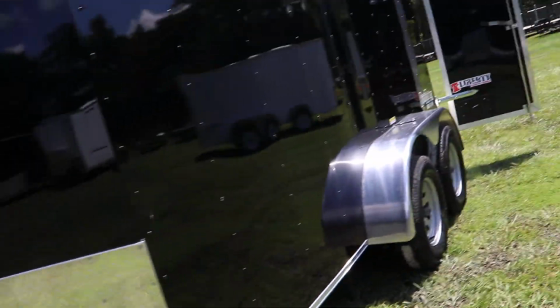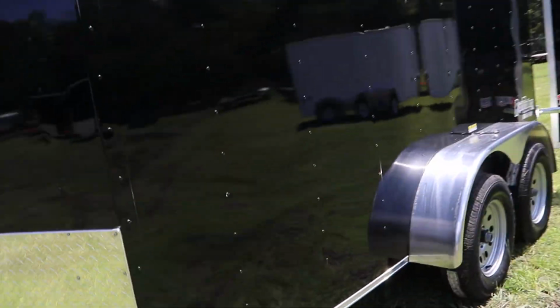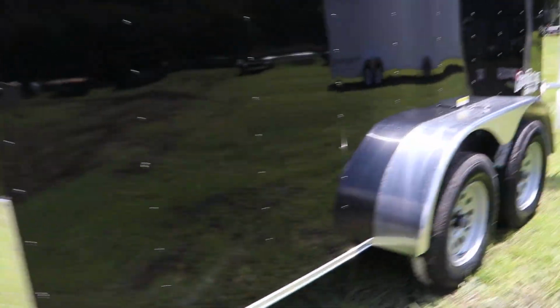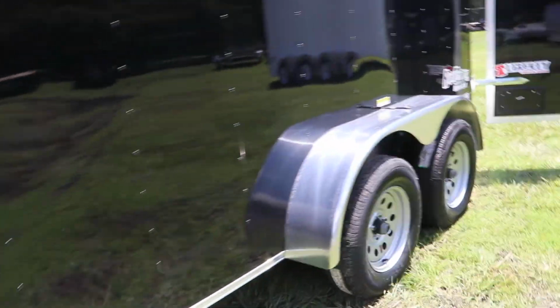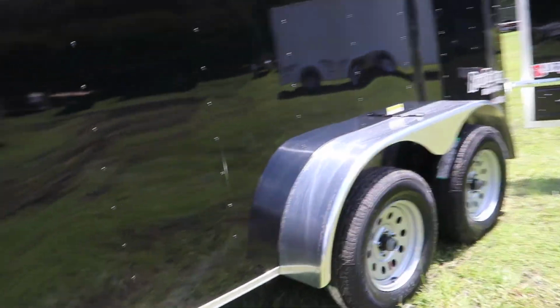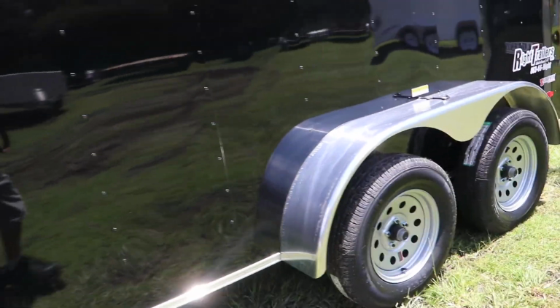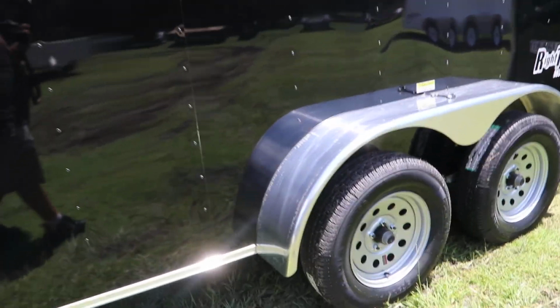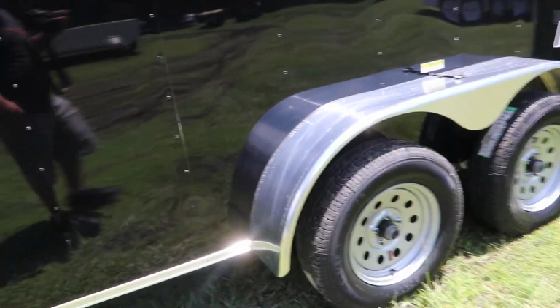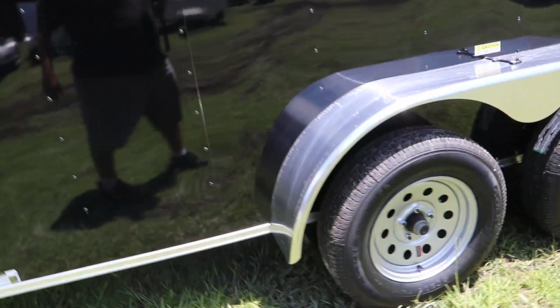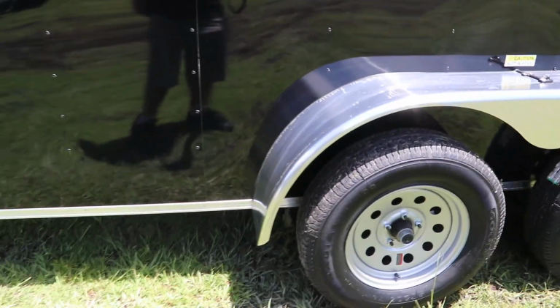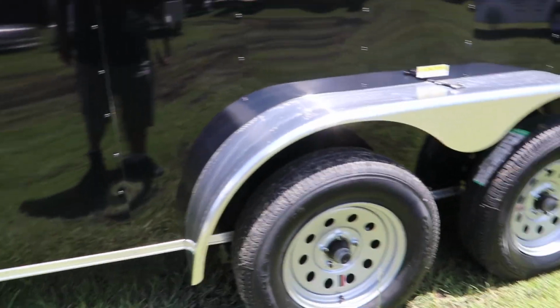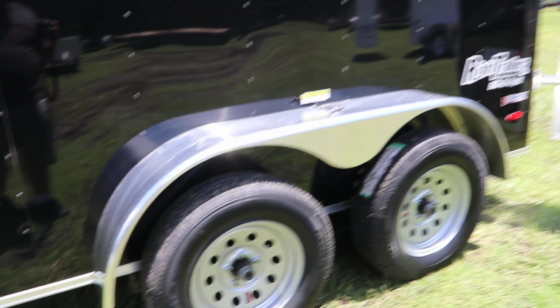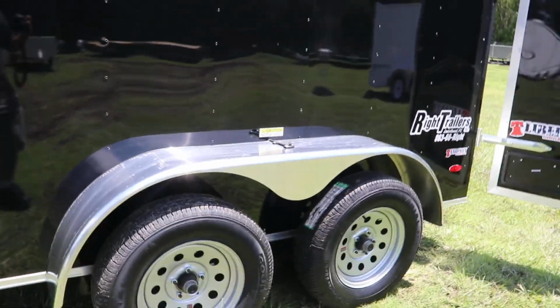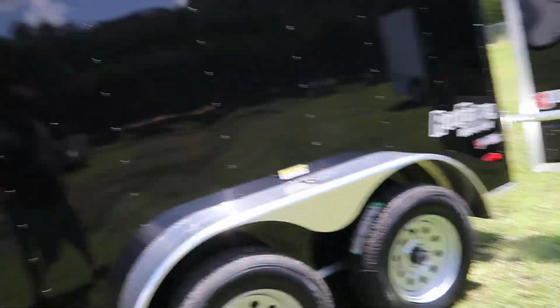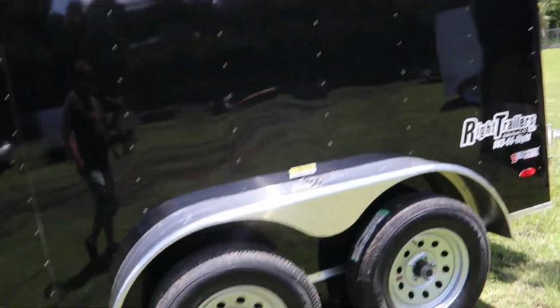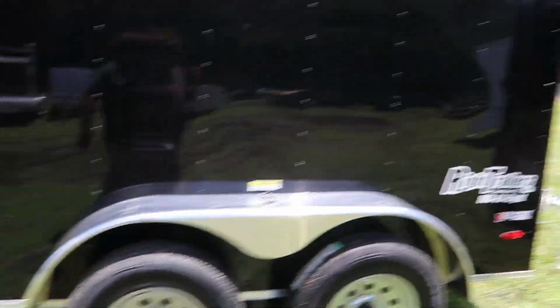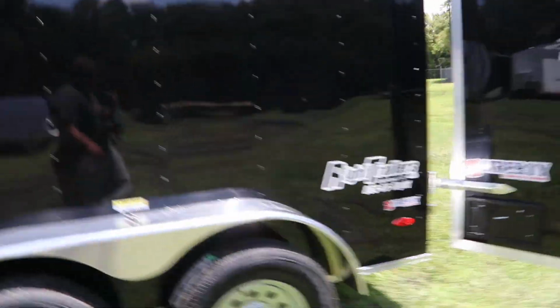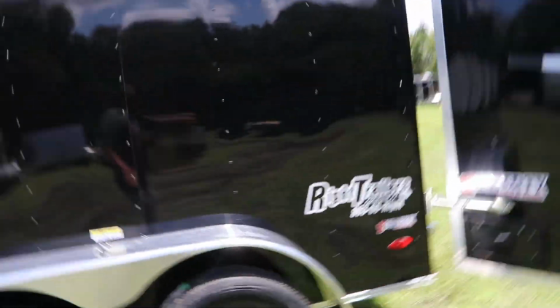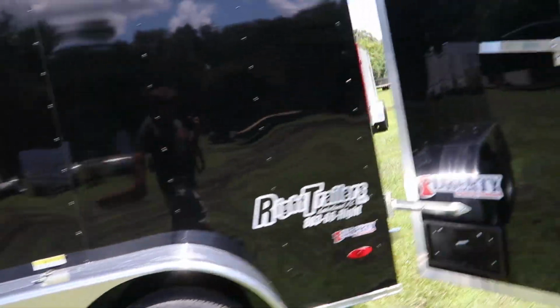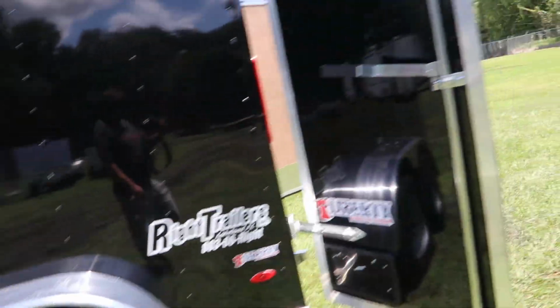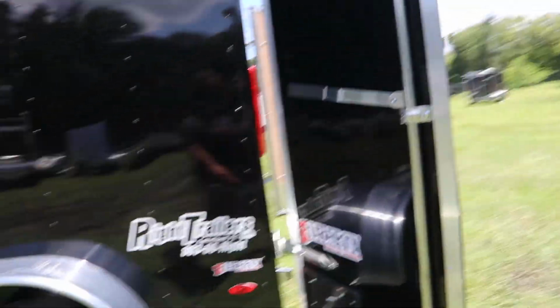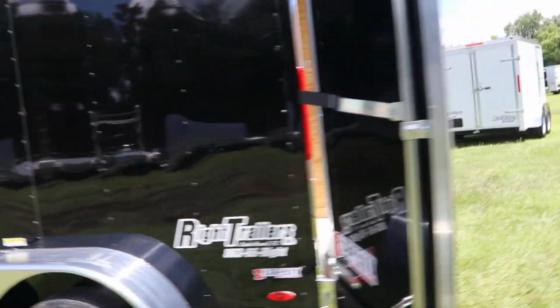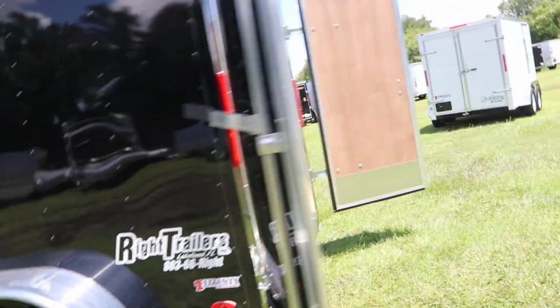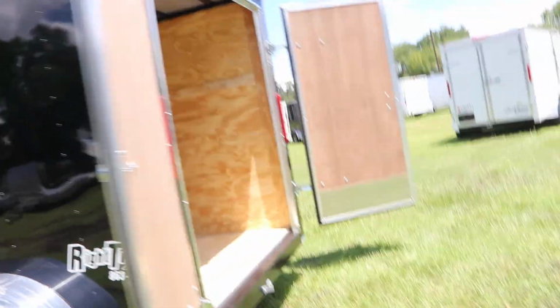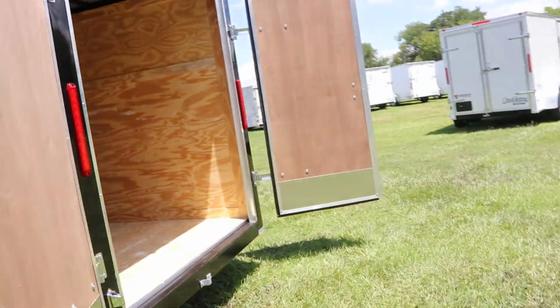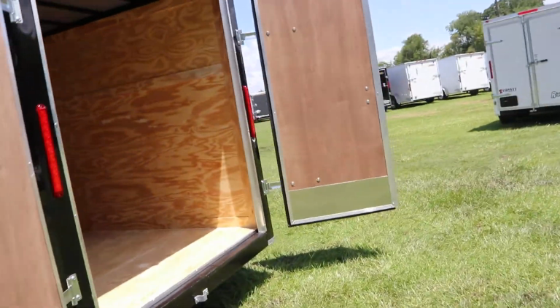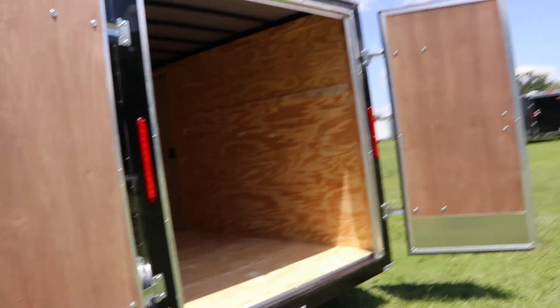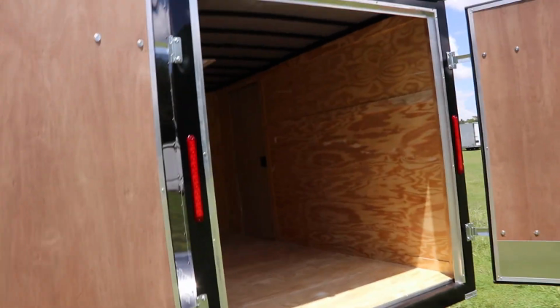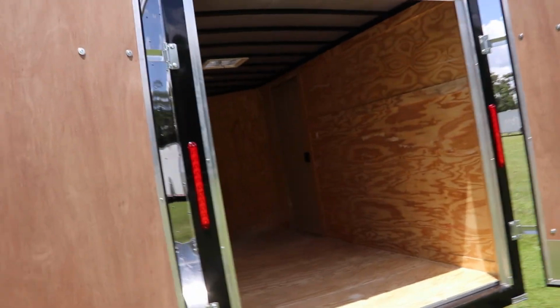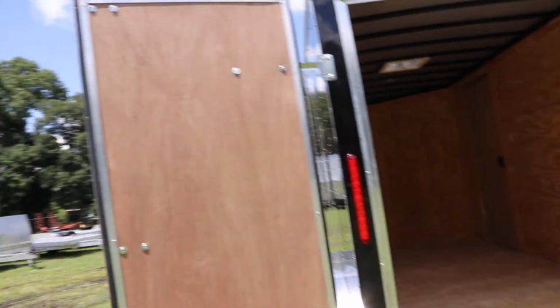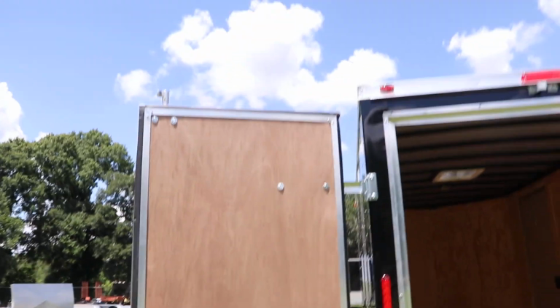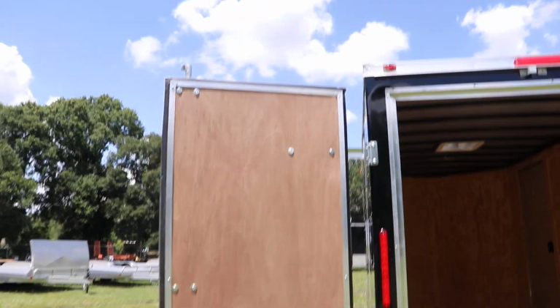This is a tandem axle trailer with 15 inch tires and wheels. In the rear of the trailer we do have barn doors.